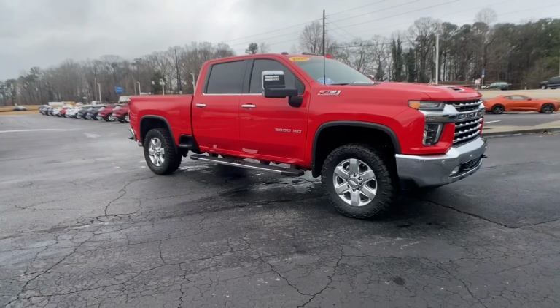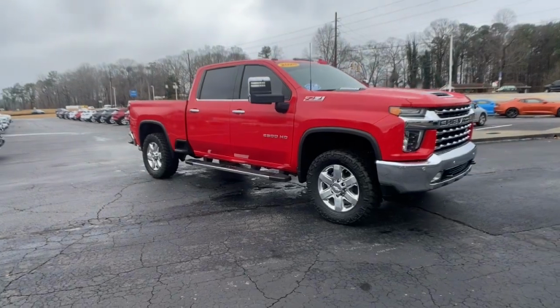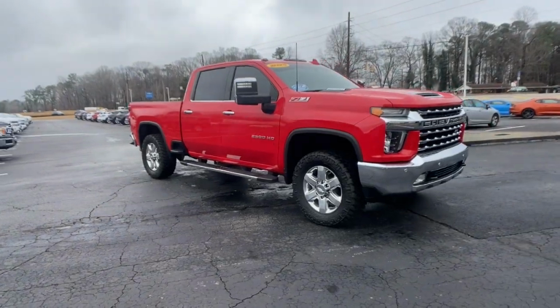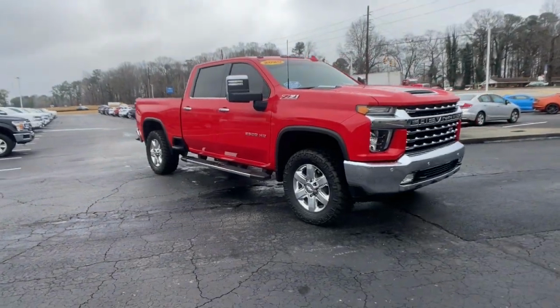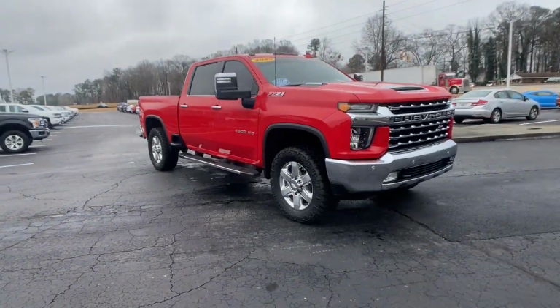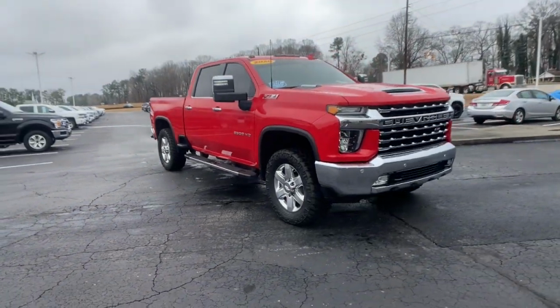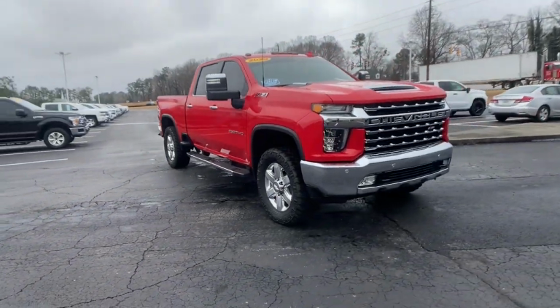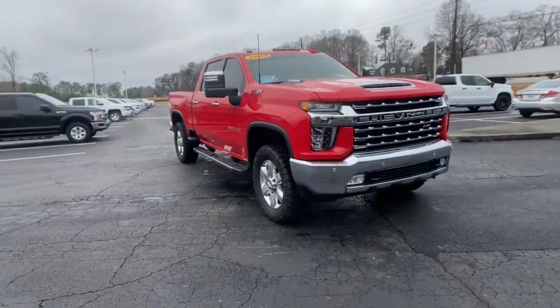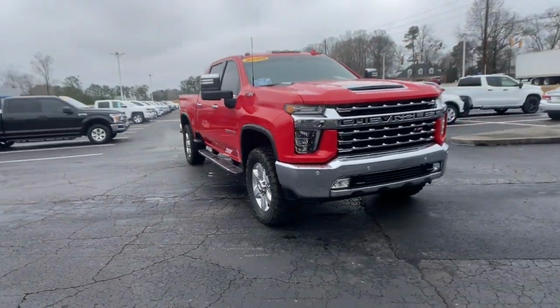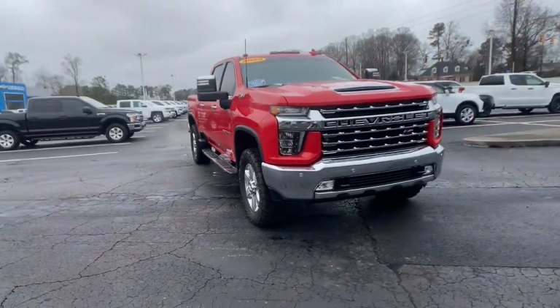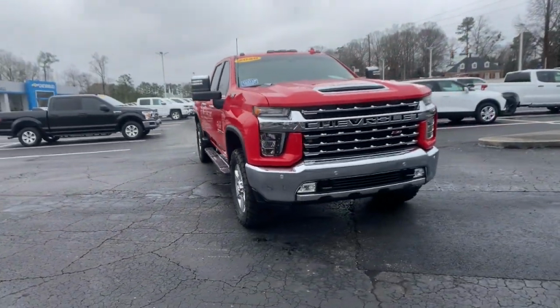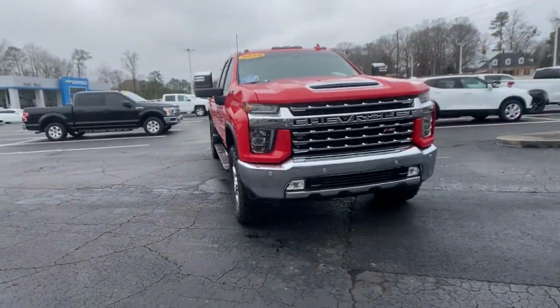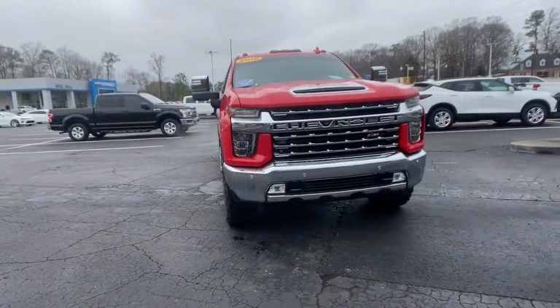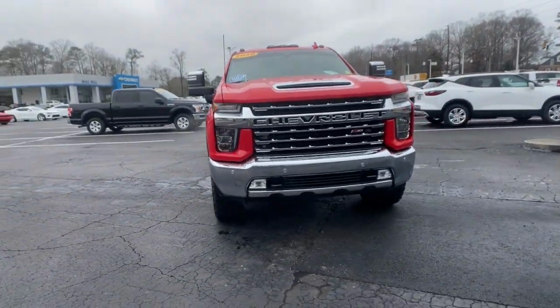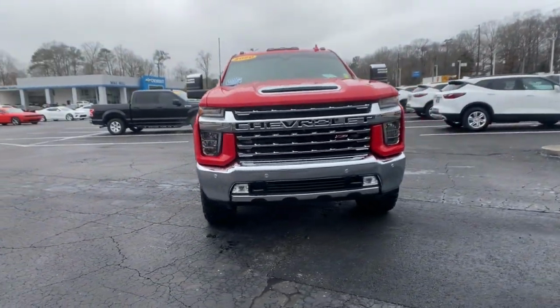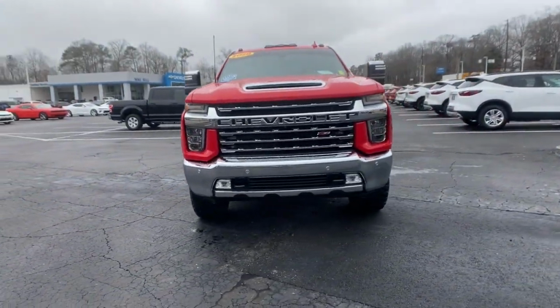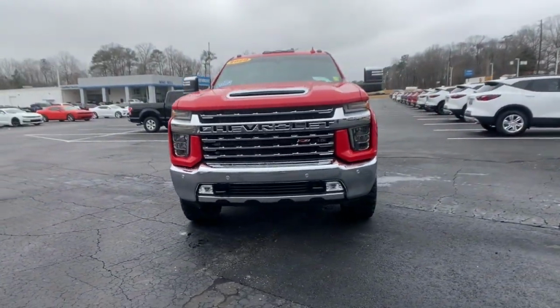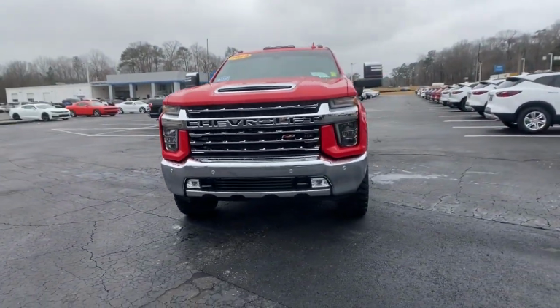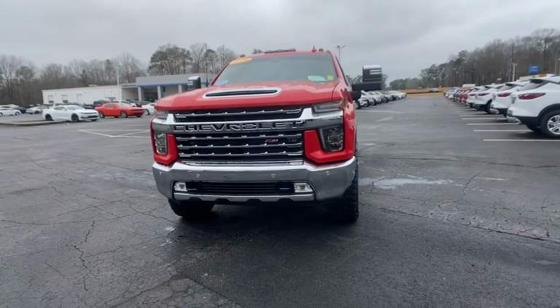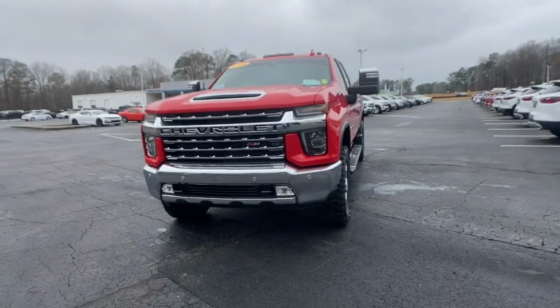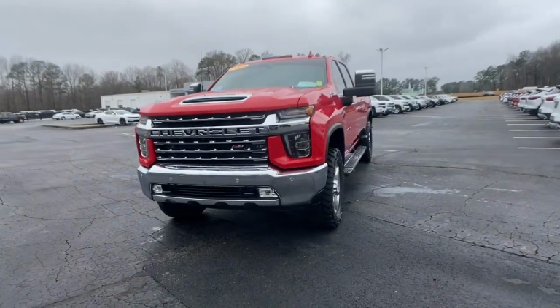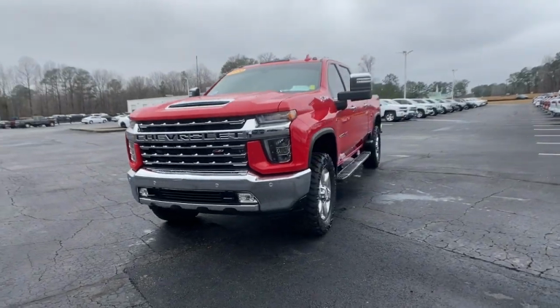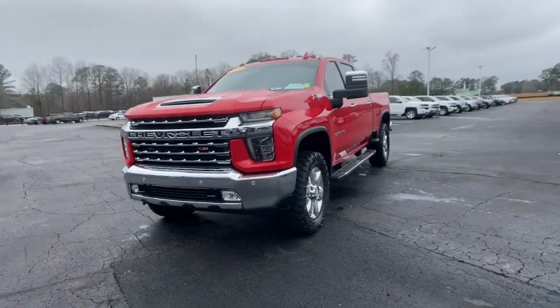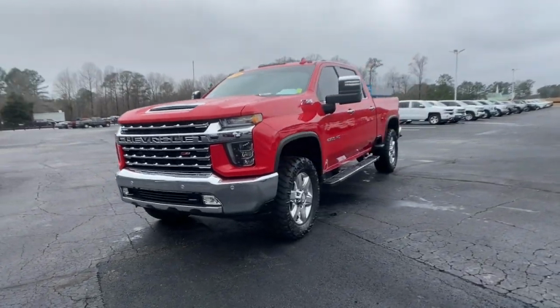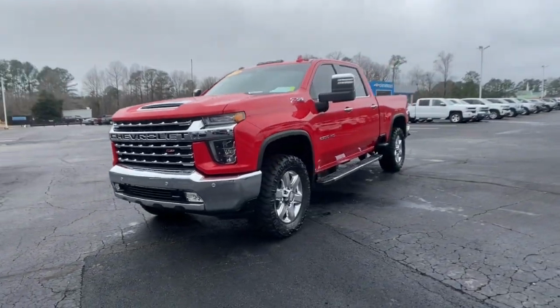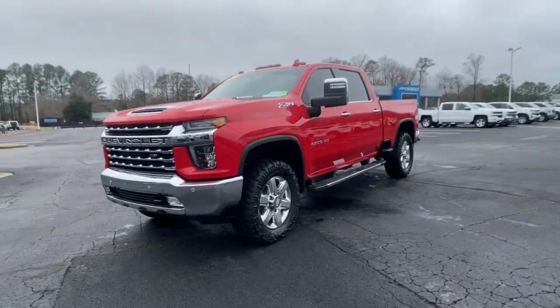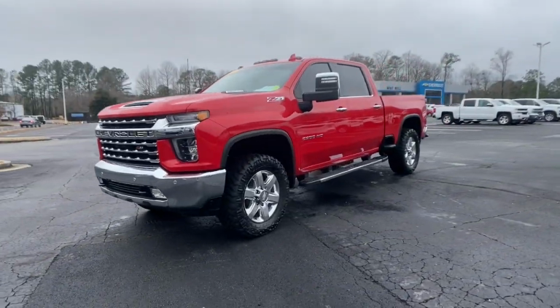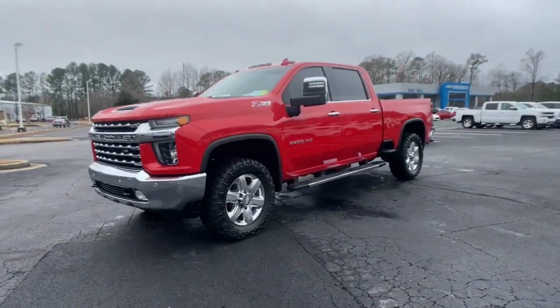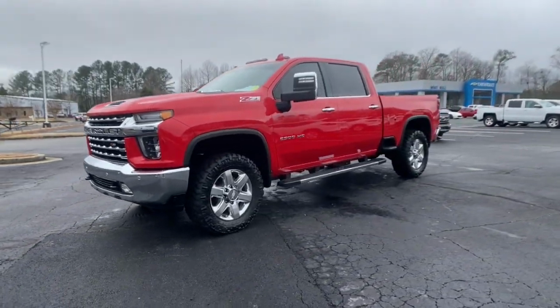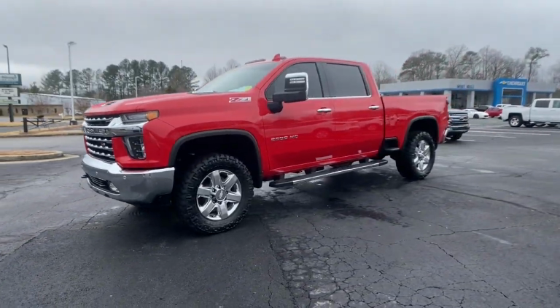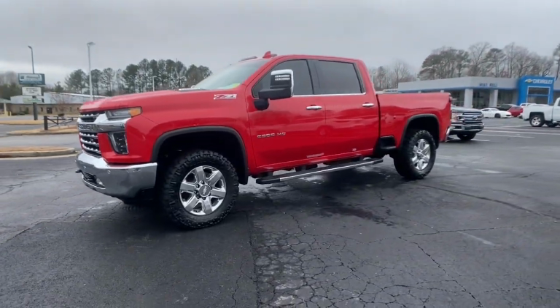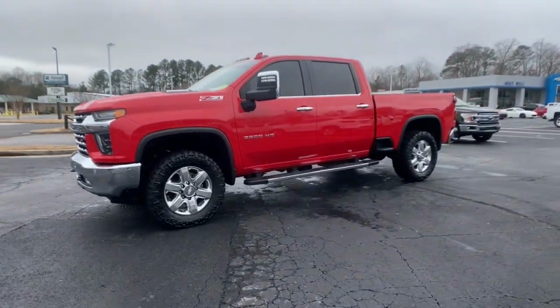Check out this 2020 Chevrolet Silverado. This vehicle still has fewer than 70,000 miles on the clock, so it won't last long.